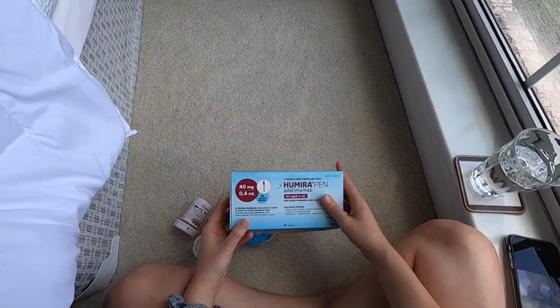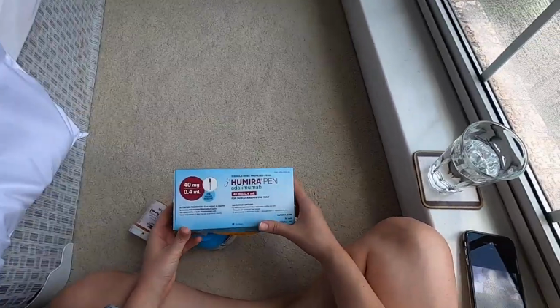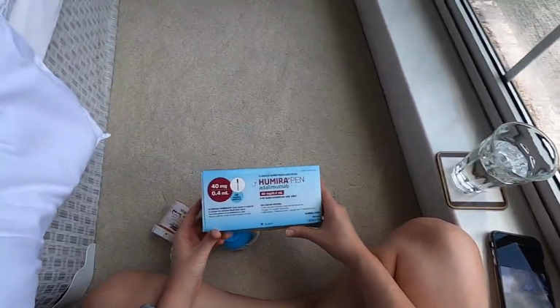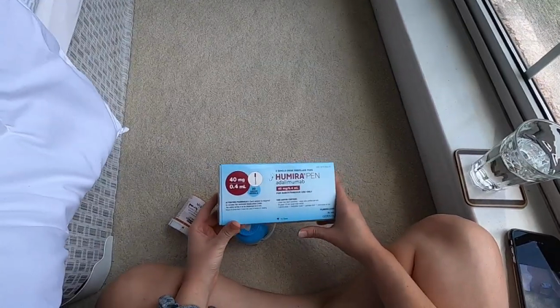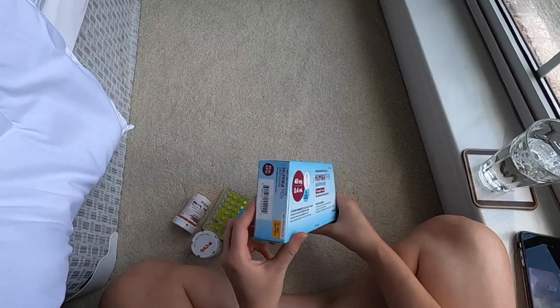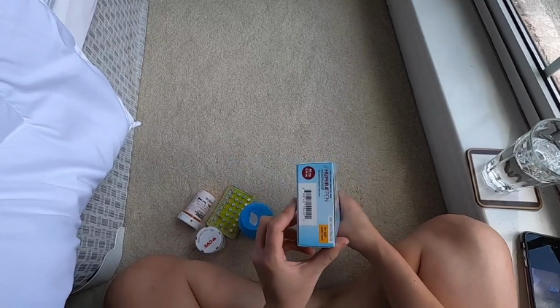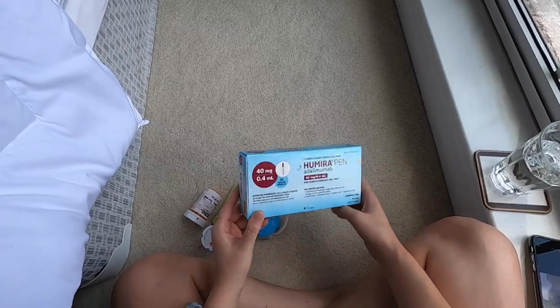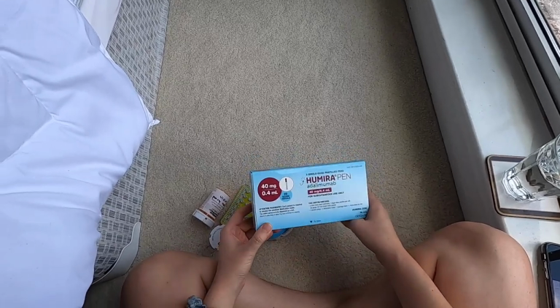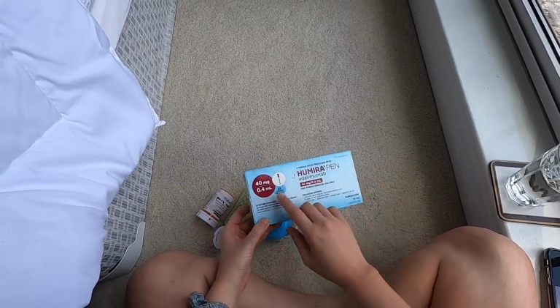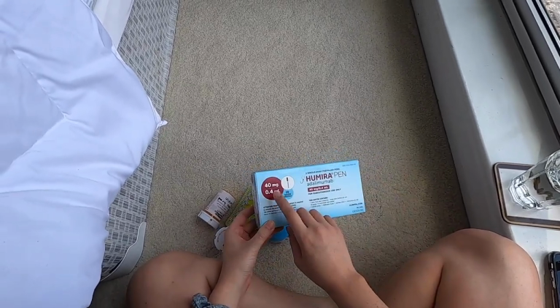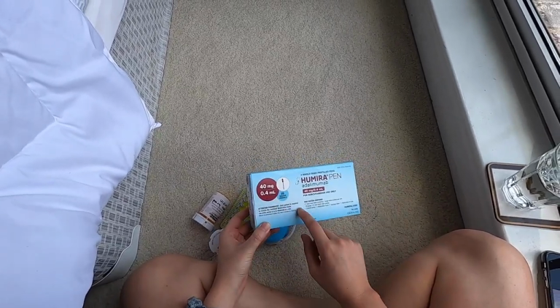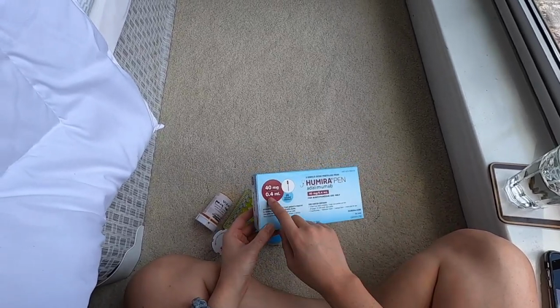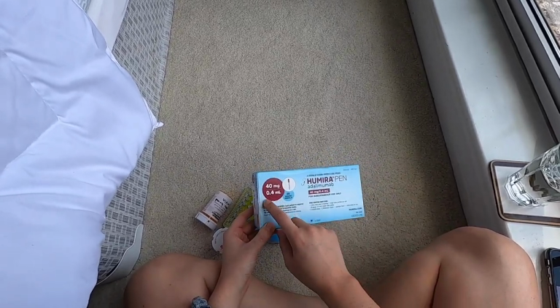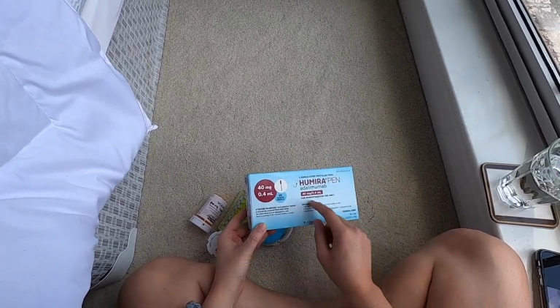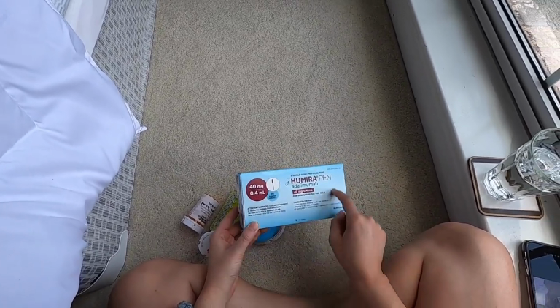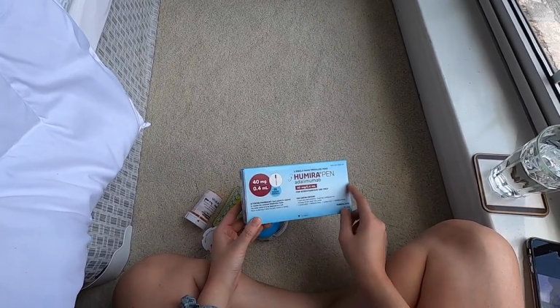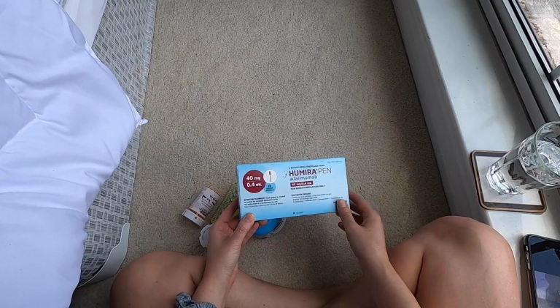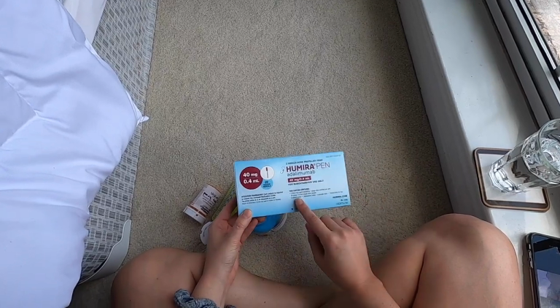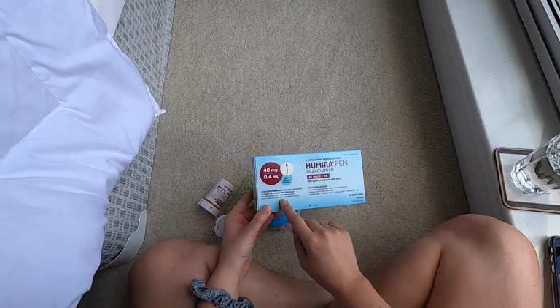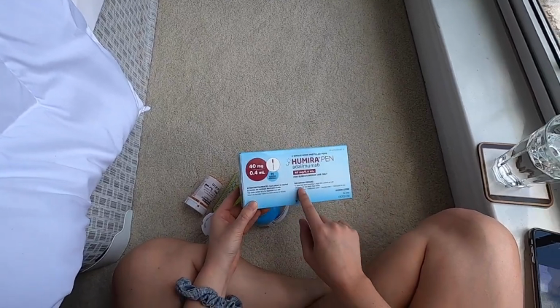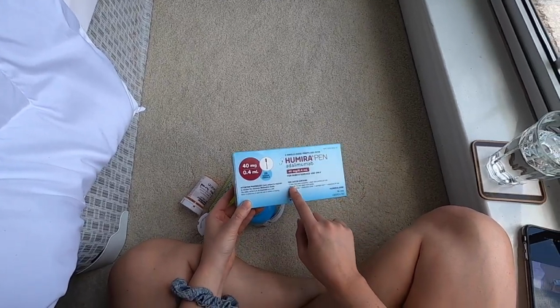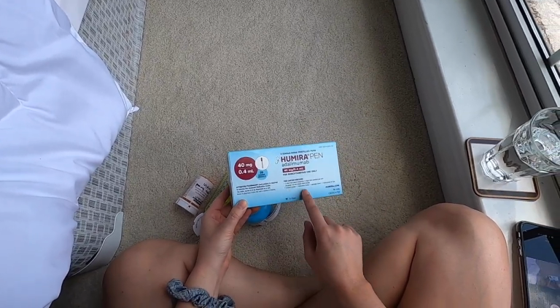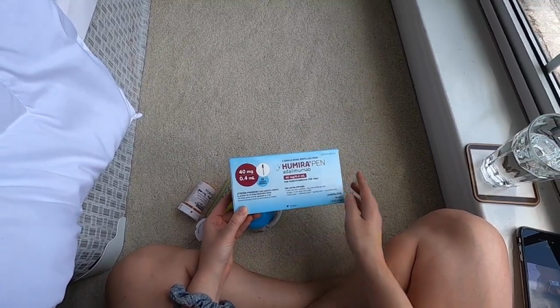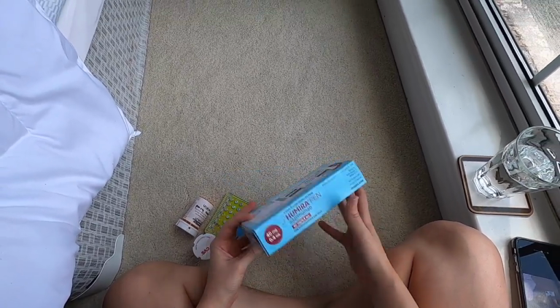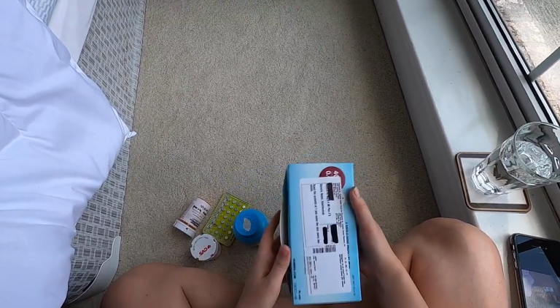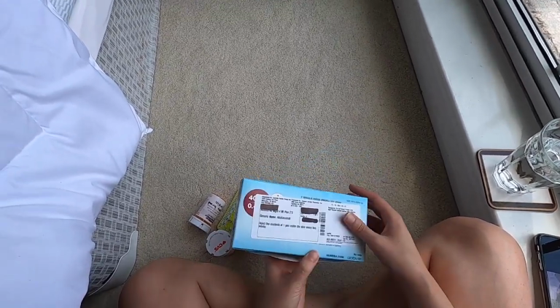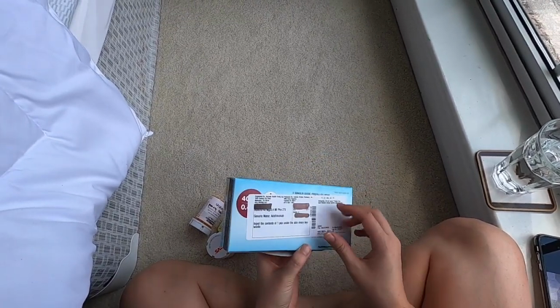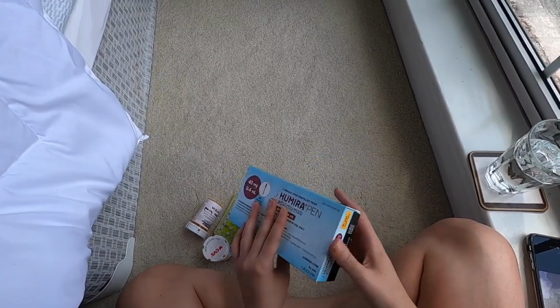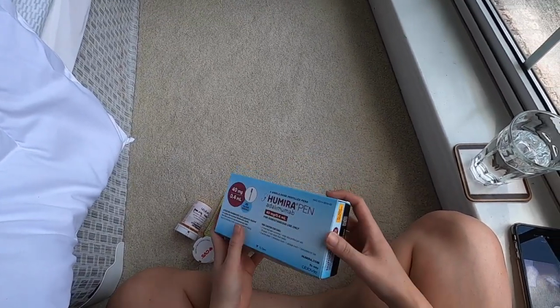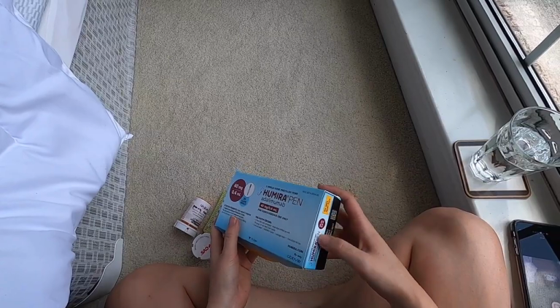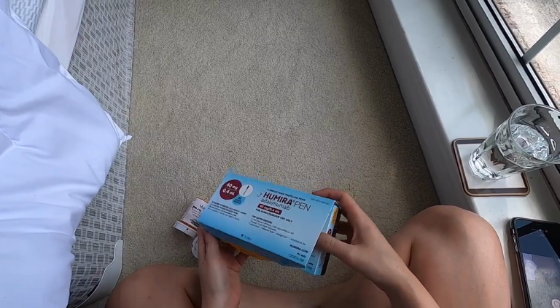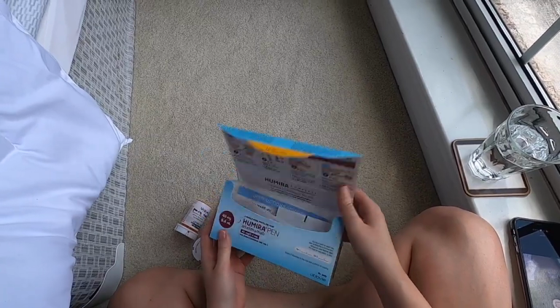I don't have an old box with me but this is definitely a different color. The old box was kind of like gray and then this color — this is blue. But other than that it's pretty similar to the old box.